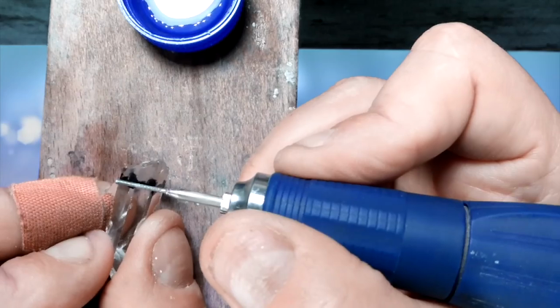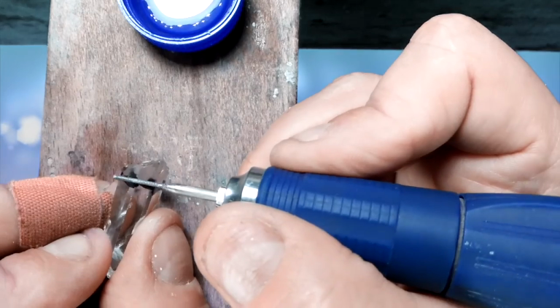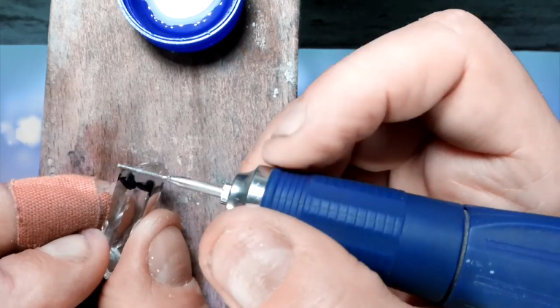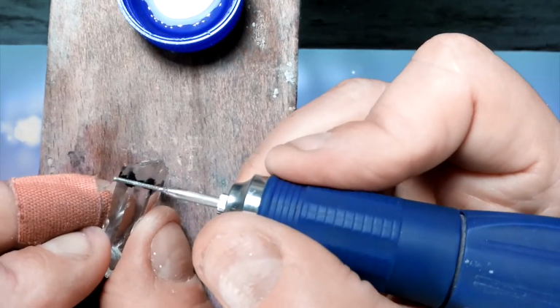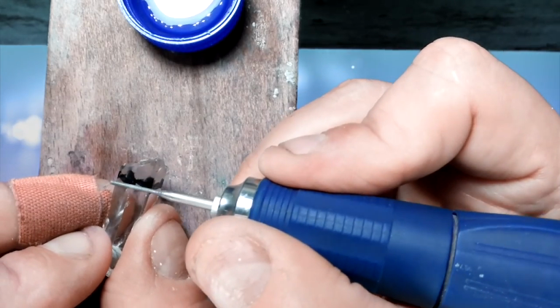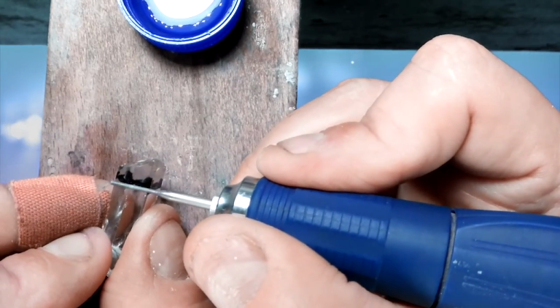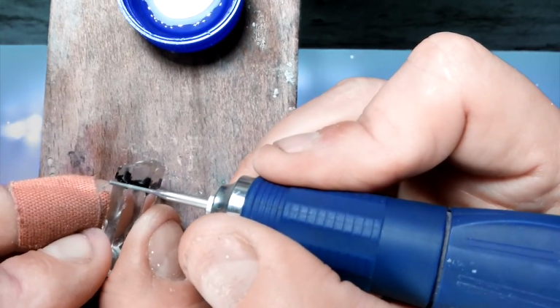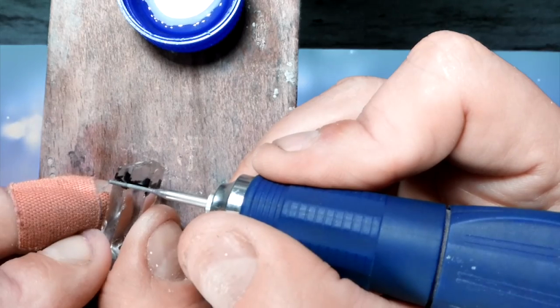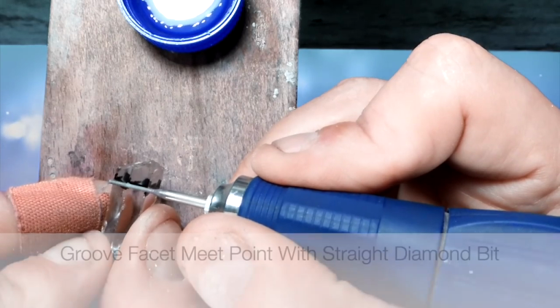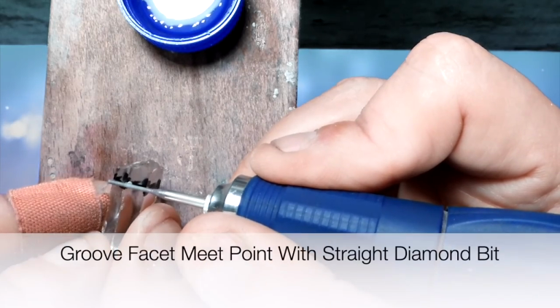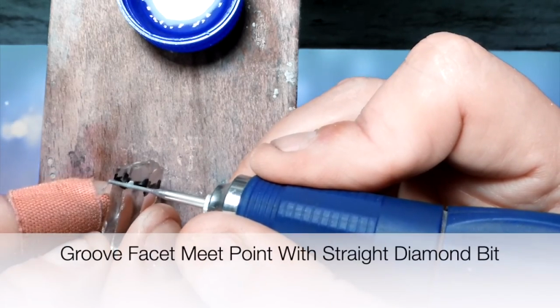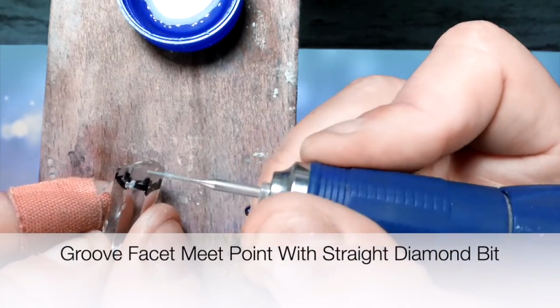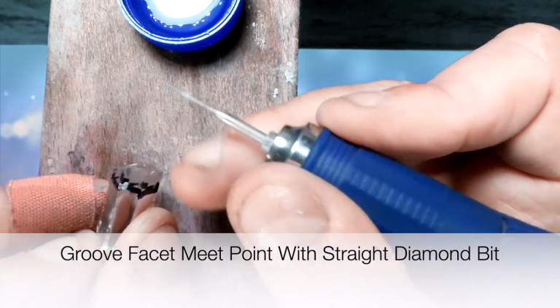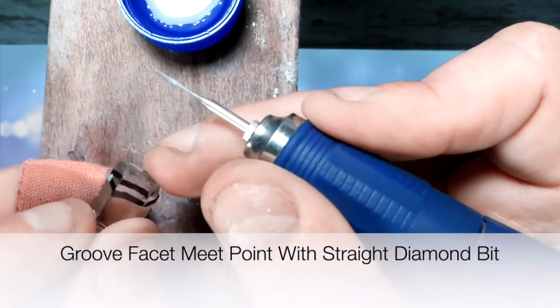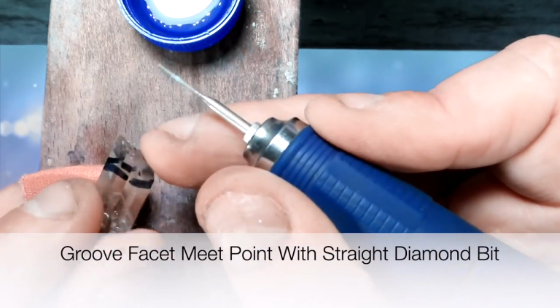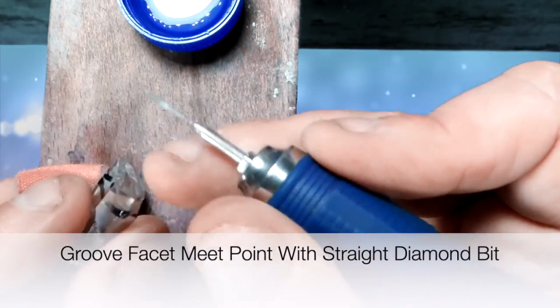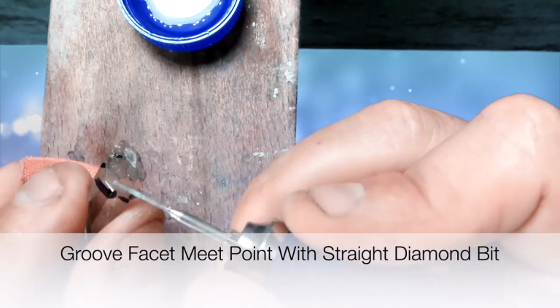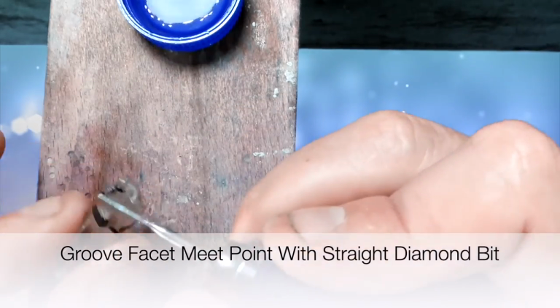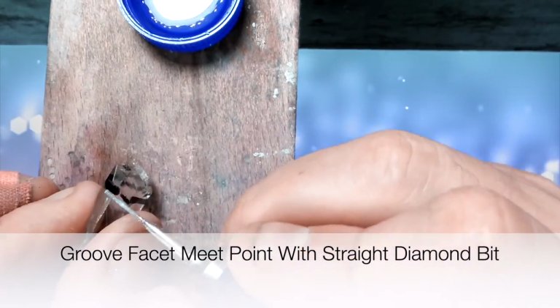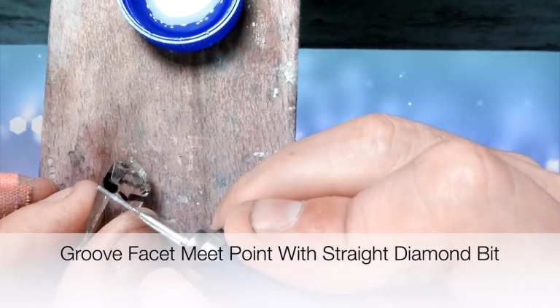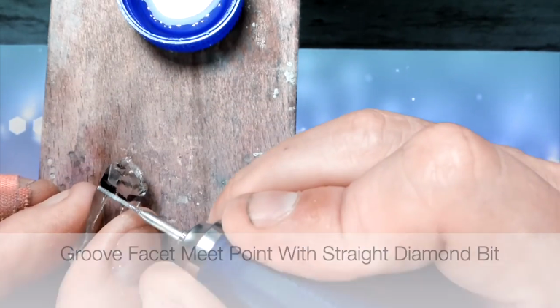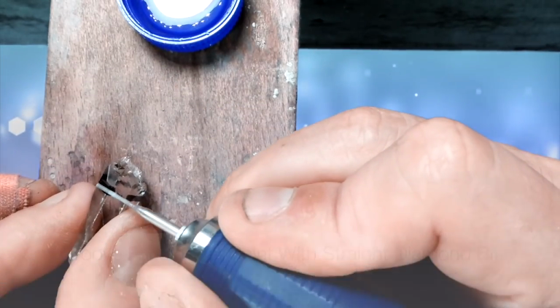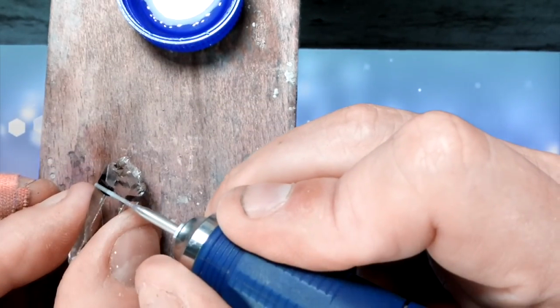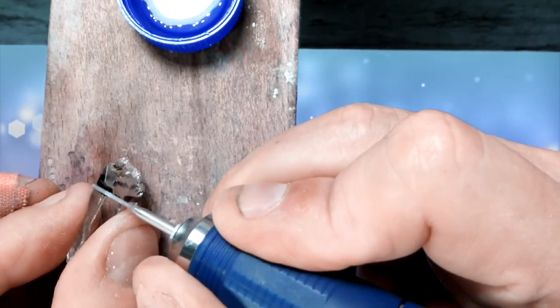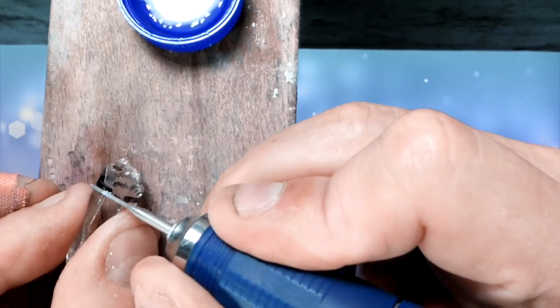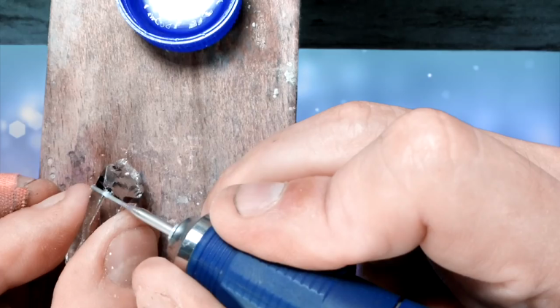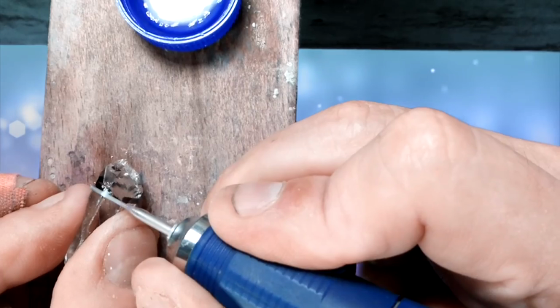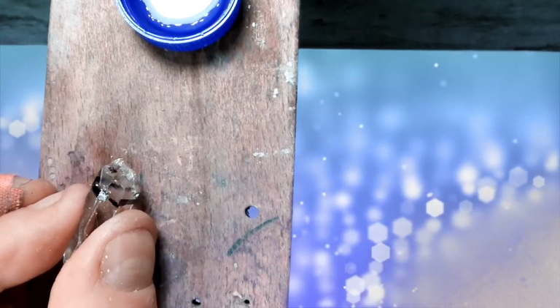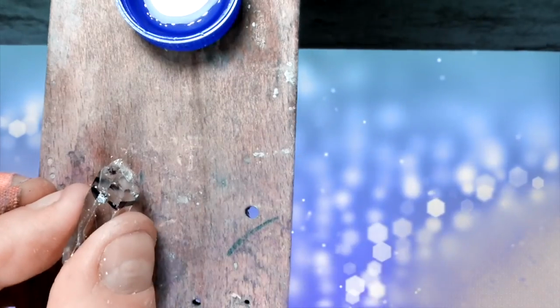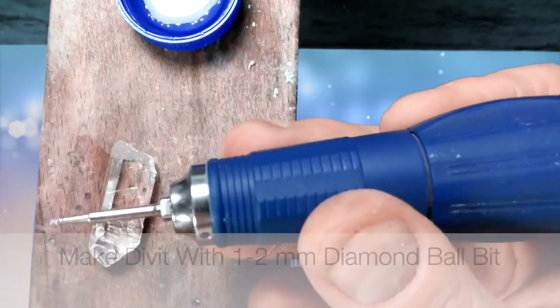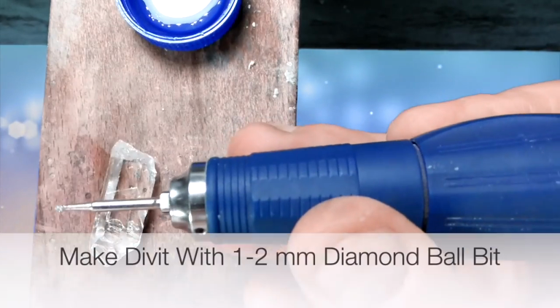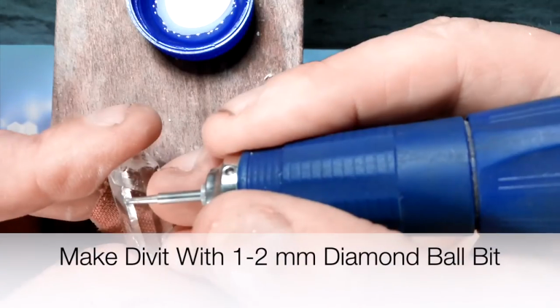If you're going to drill onto a place where two crystal faces or facets meet, I generally start with a straight bit and just make a little groove right there. And on the other side, a ball bit.